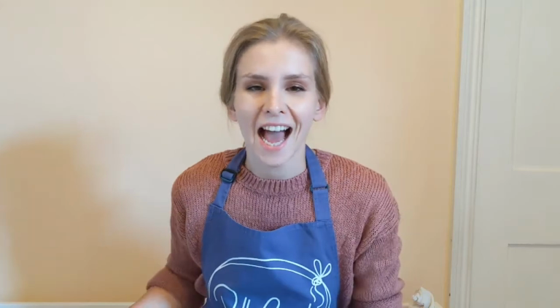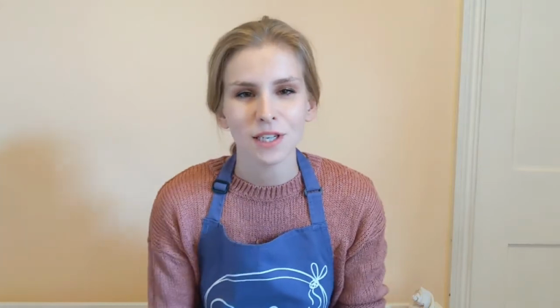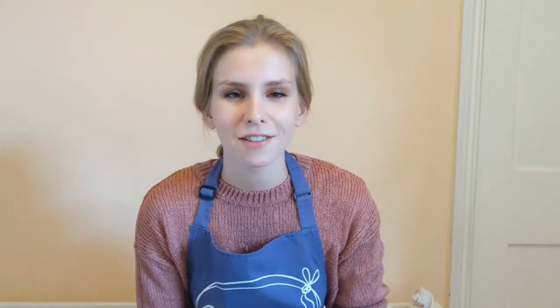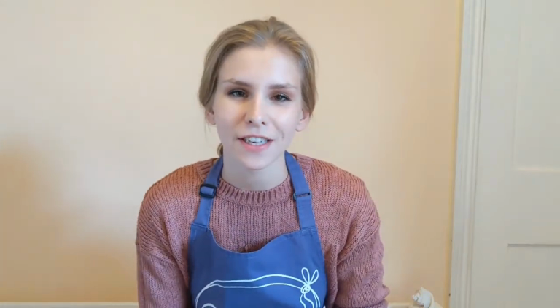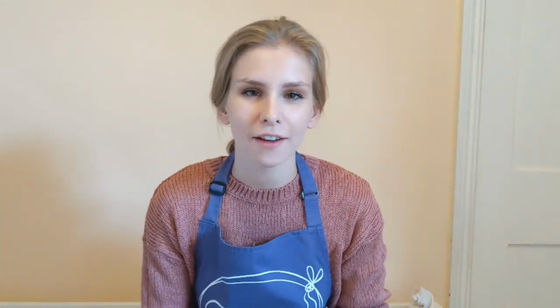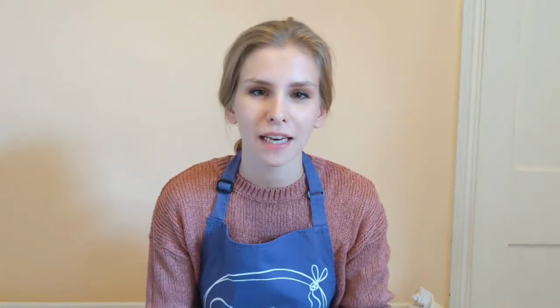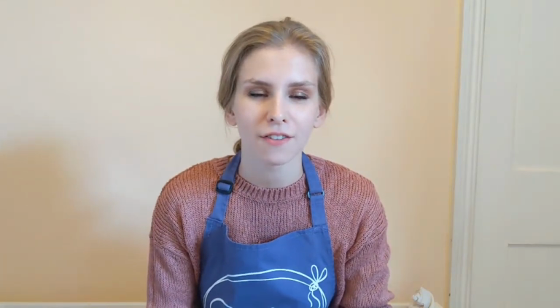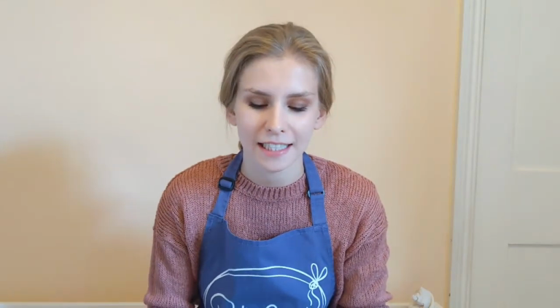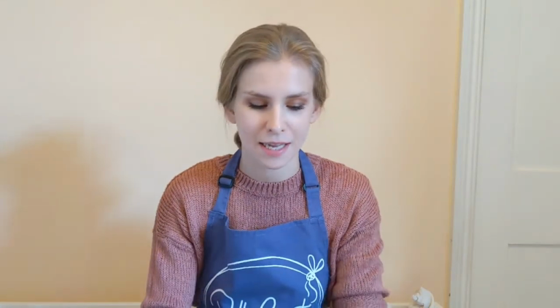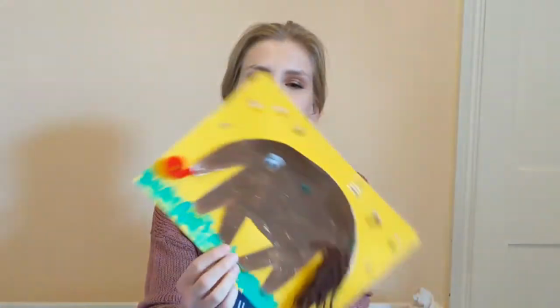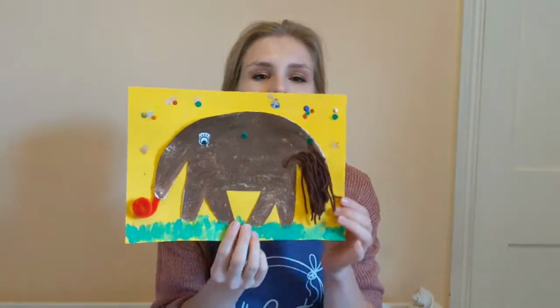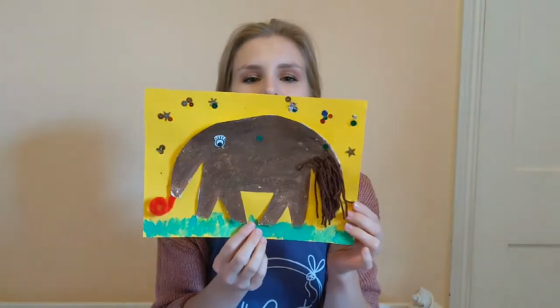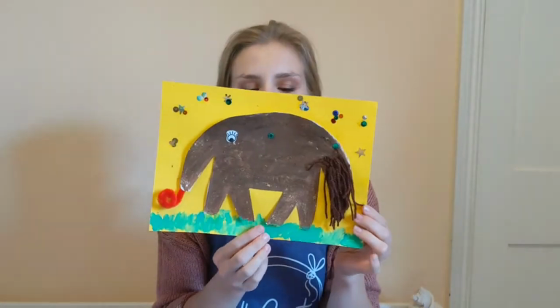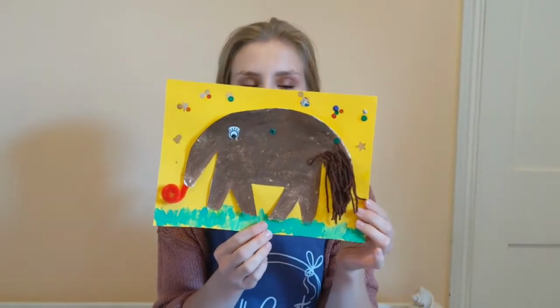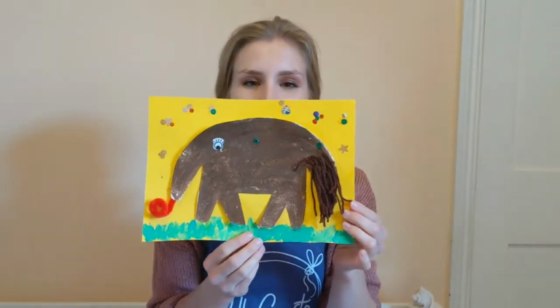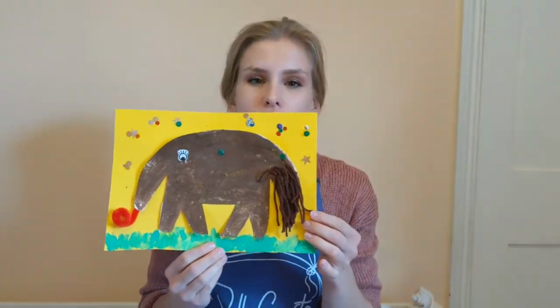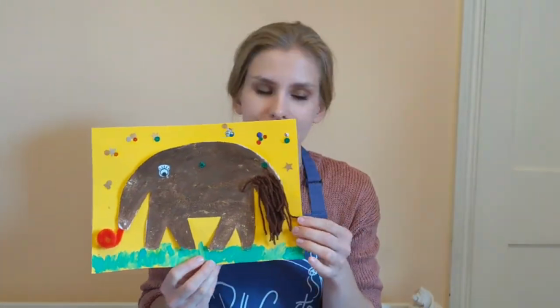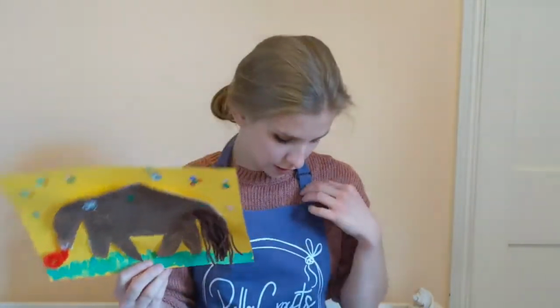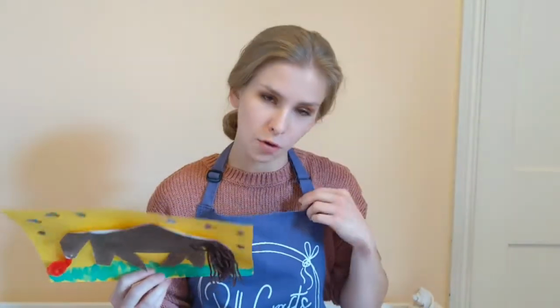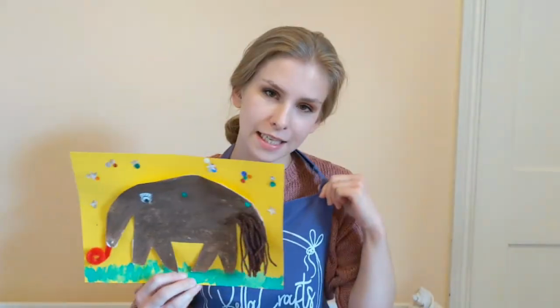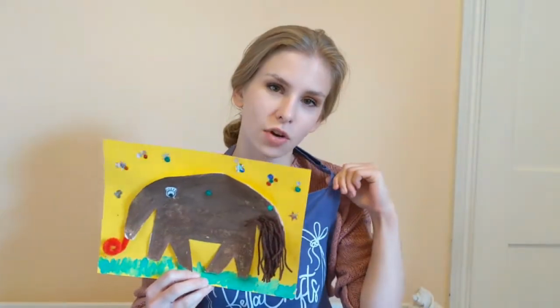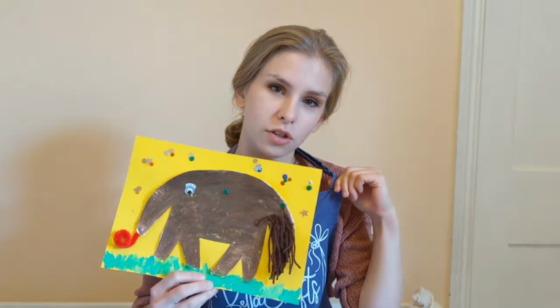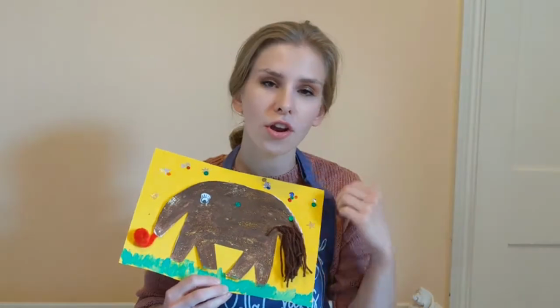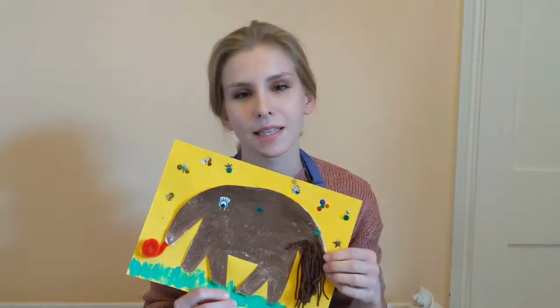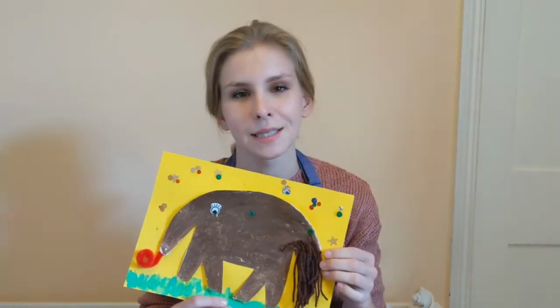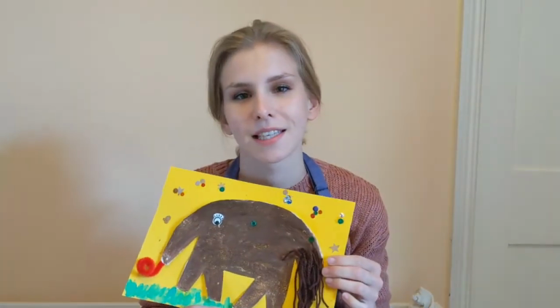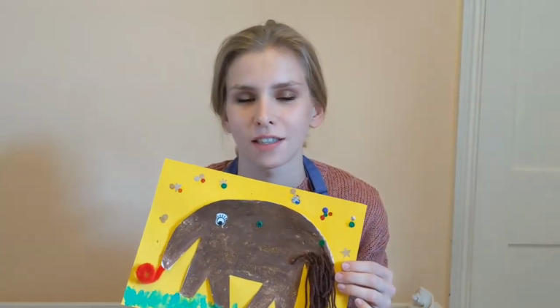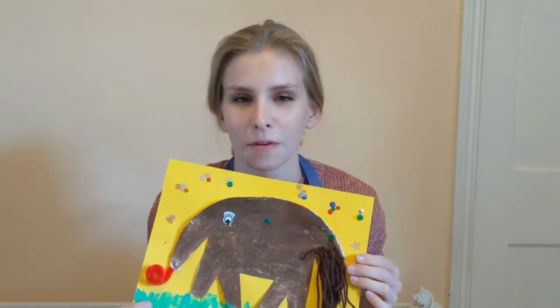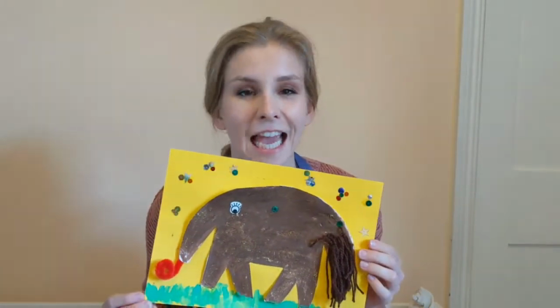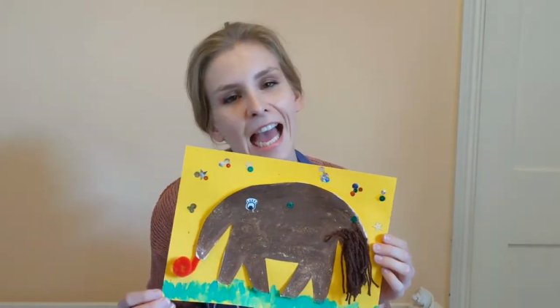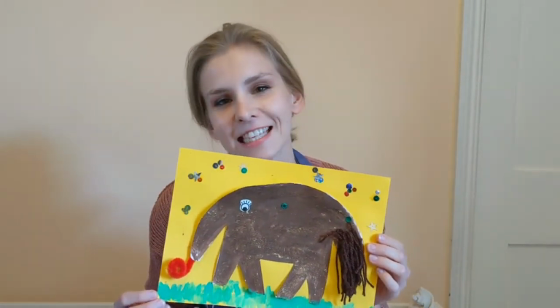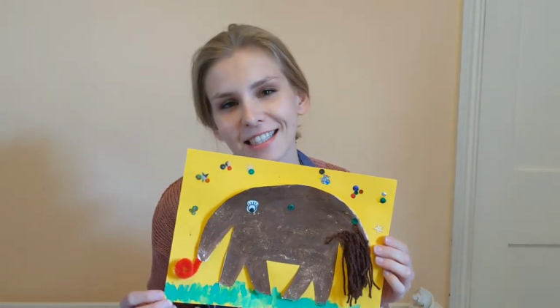Hi there boys and girls, it's Victoria here from Bella Crafts and today I'm here to make with you Annie the Anteater. So you guys need to make sure that you get your painted t-shirts or aprons on, mummies and daddies make yourself a nice hot cup of tea and let's get started.